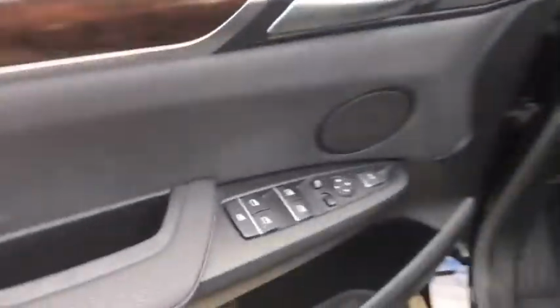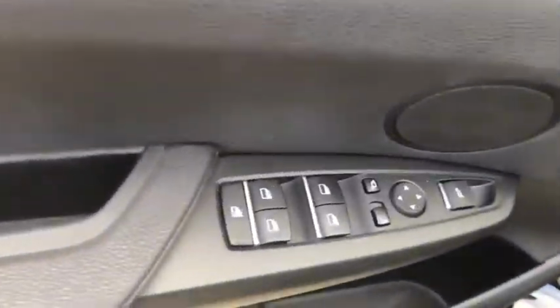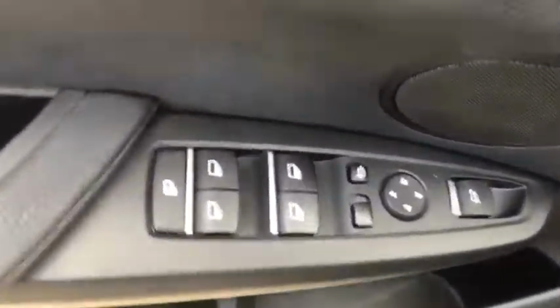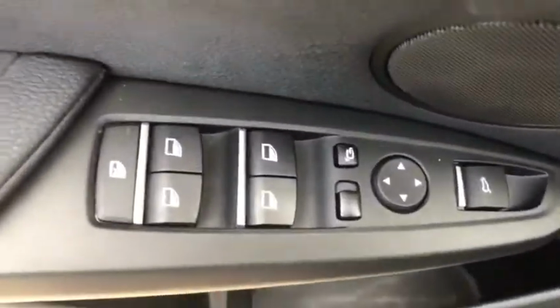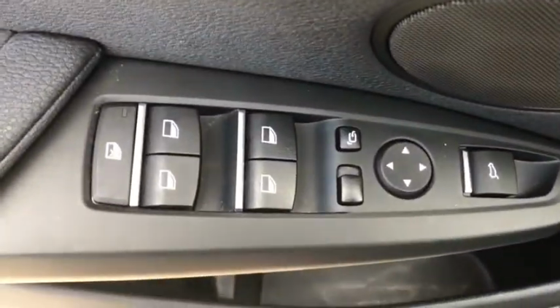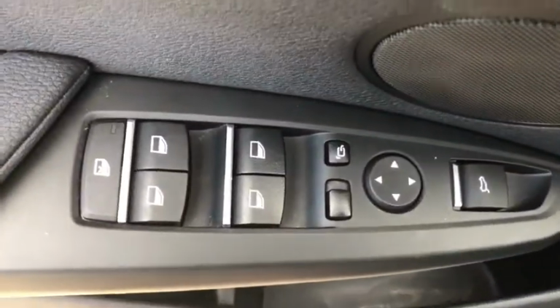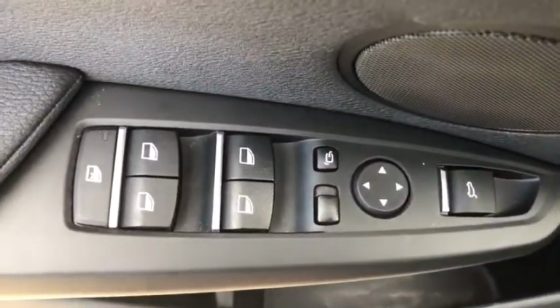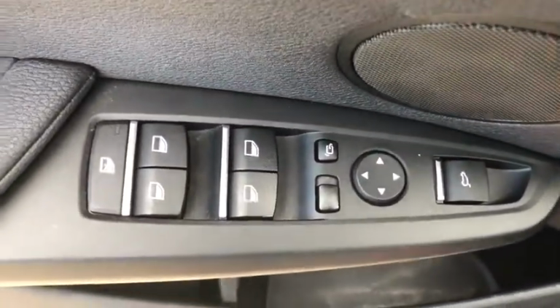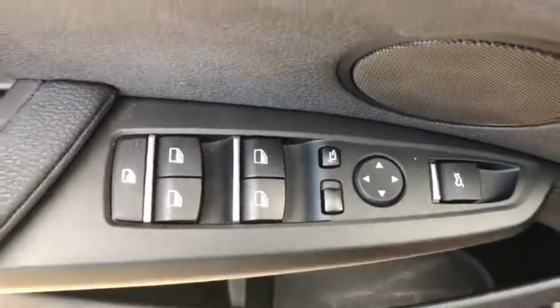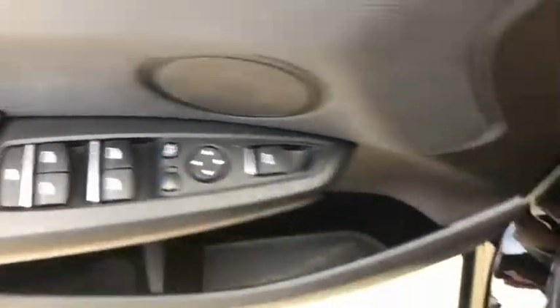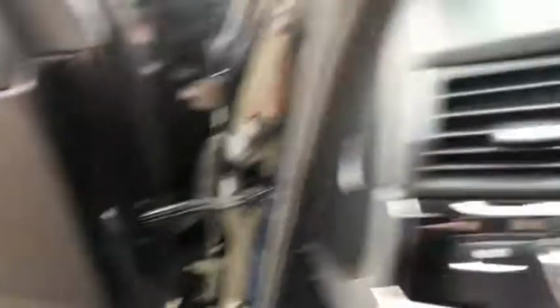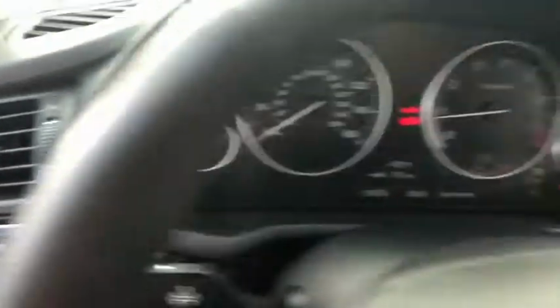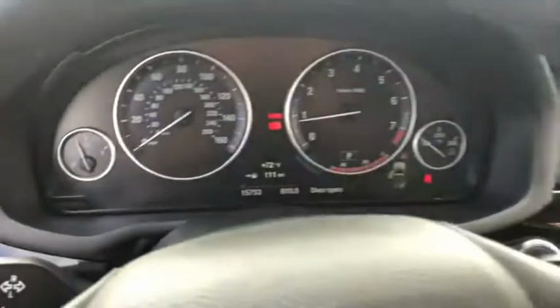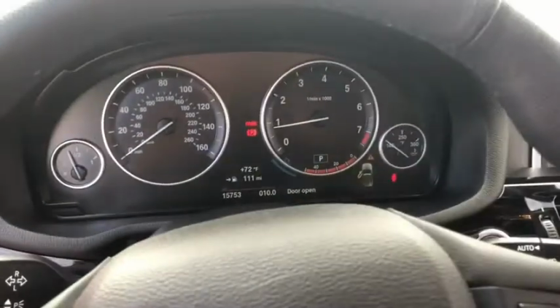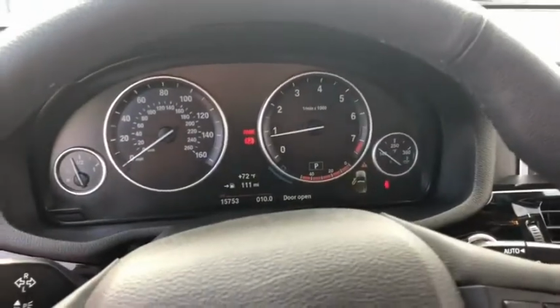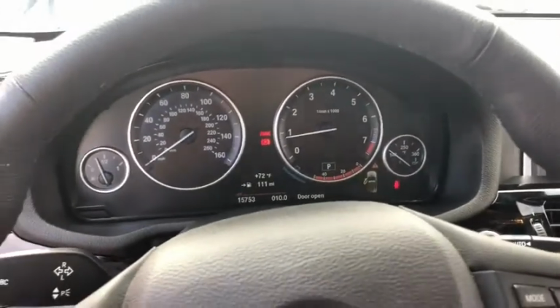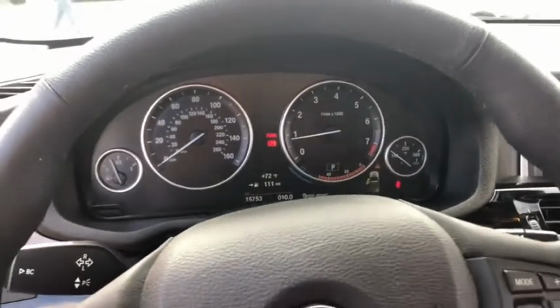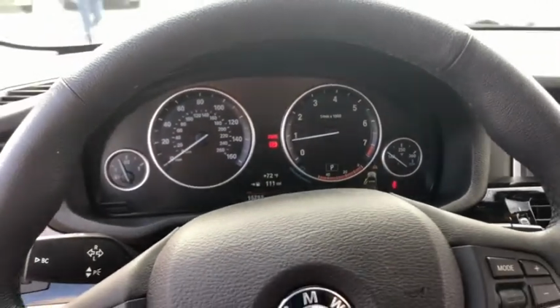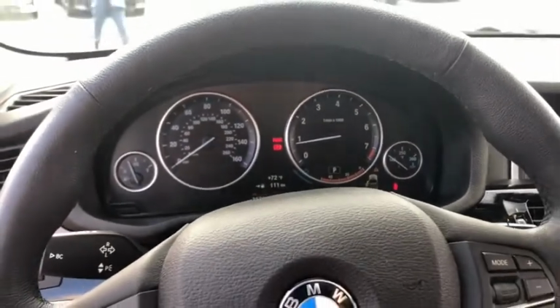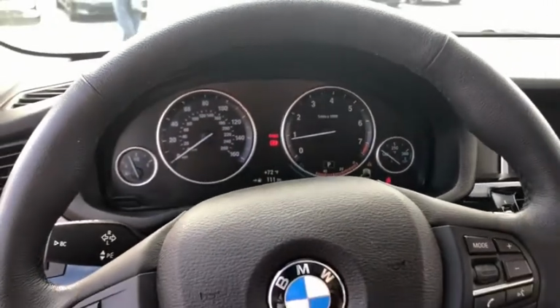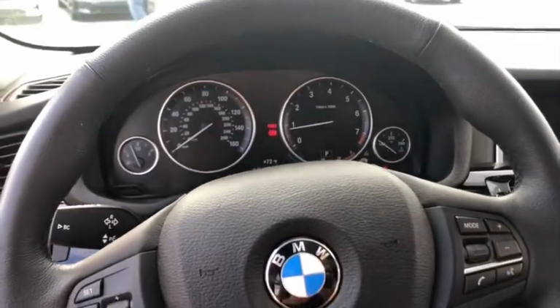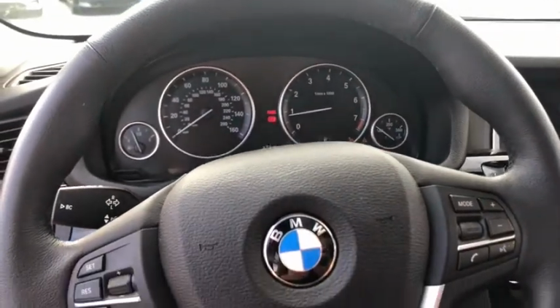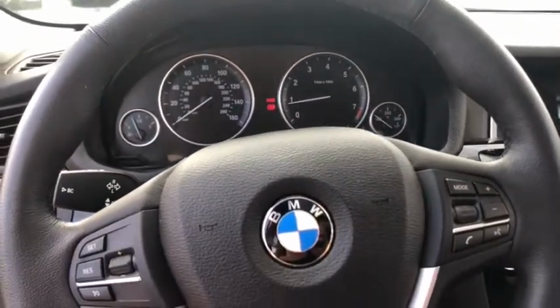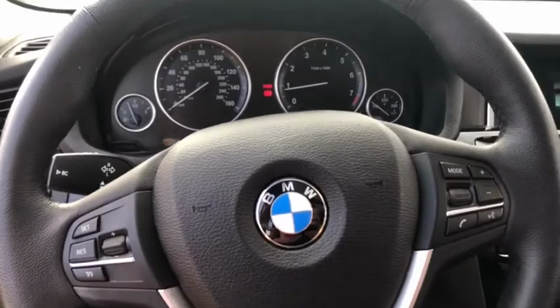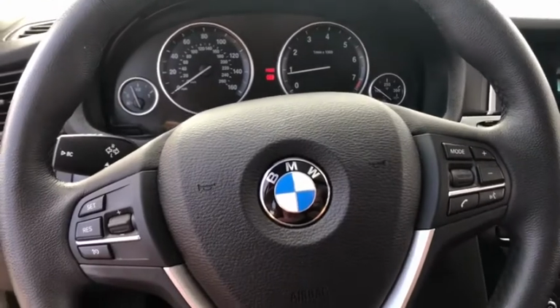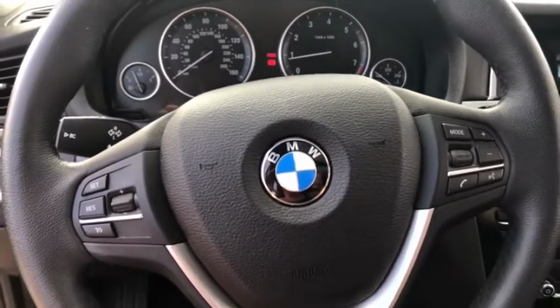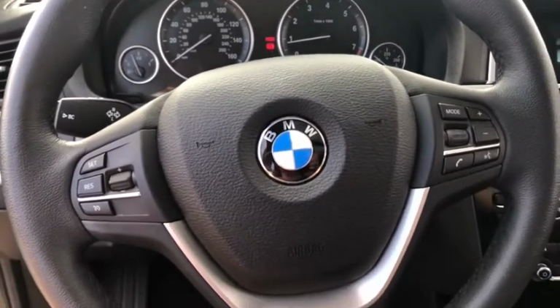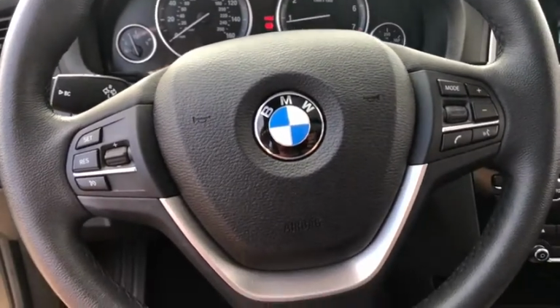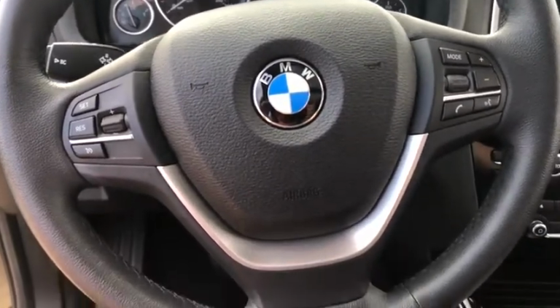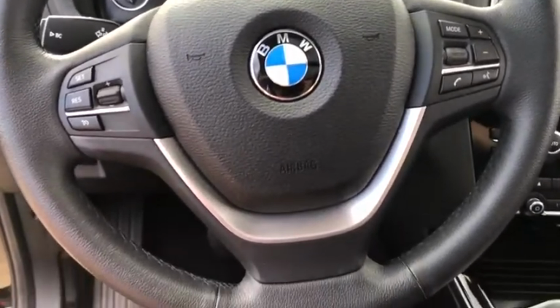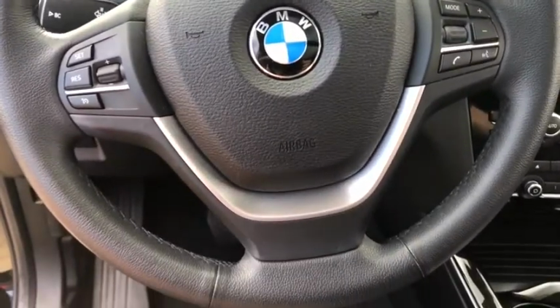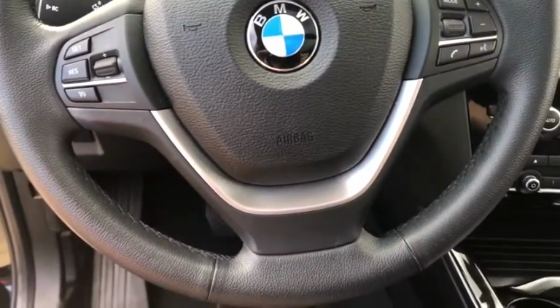Traction control, navigation system, power passenger seat, keyless entry, power liftgate, leather-wrapped steering wheel, dual airbags, panoramic moonroof, power steering, alloy wheels.